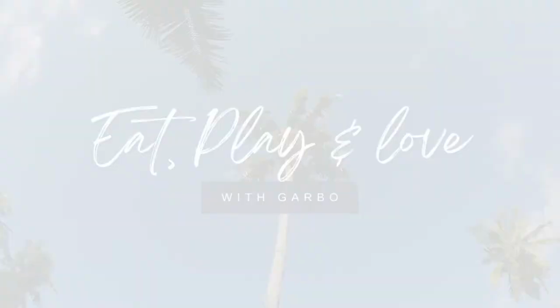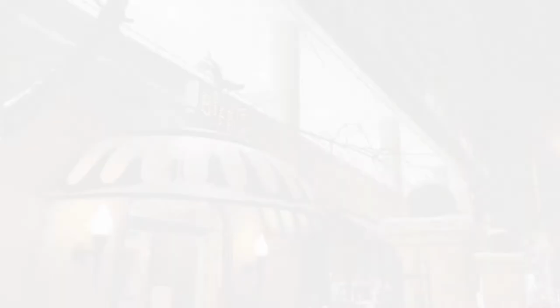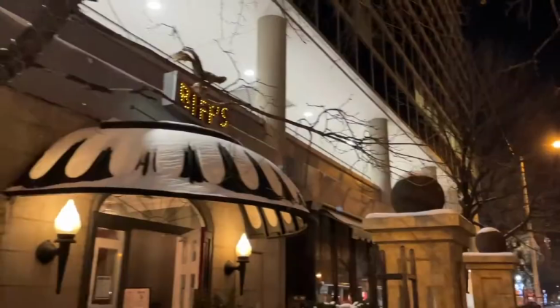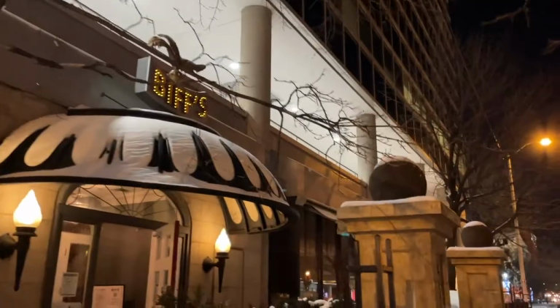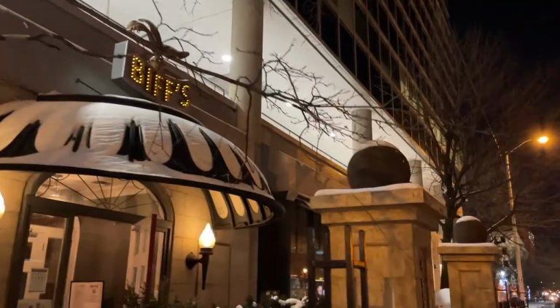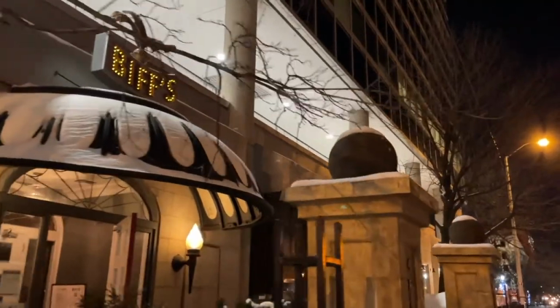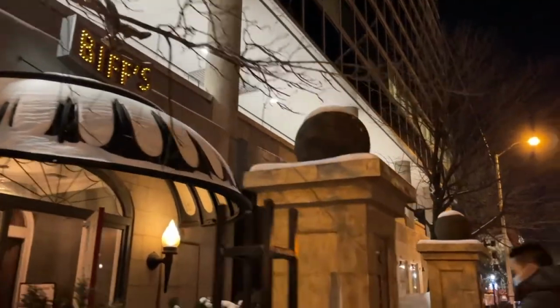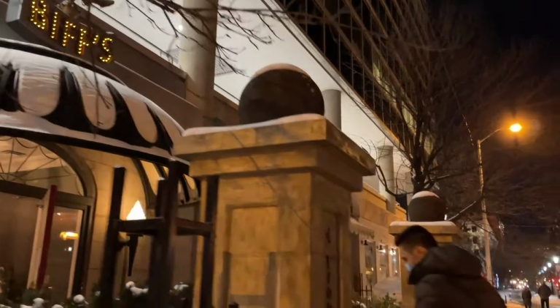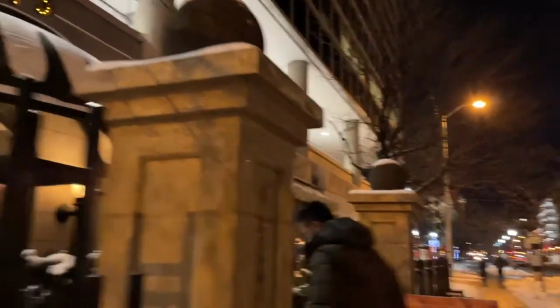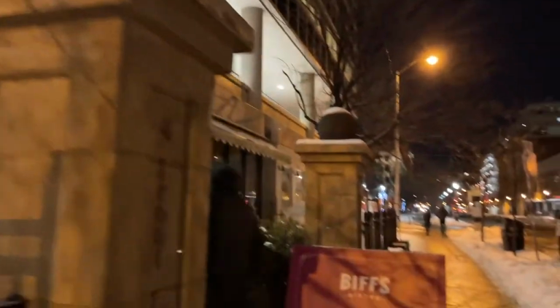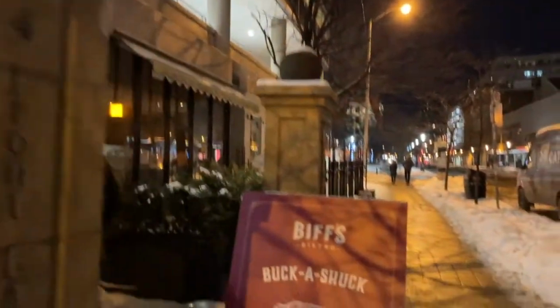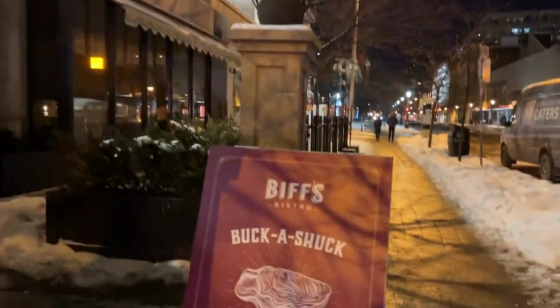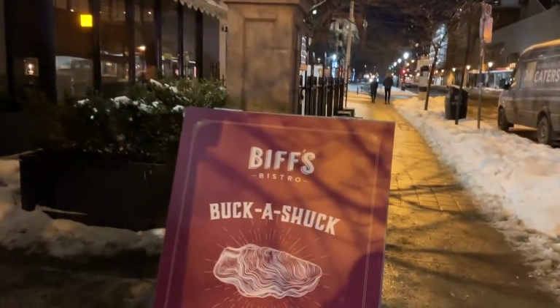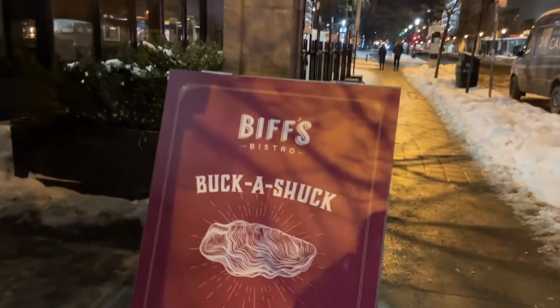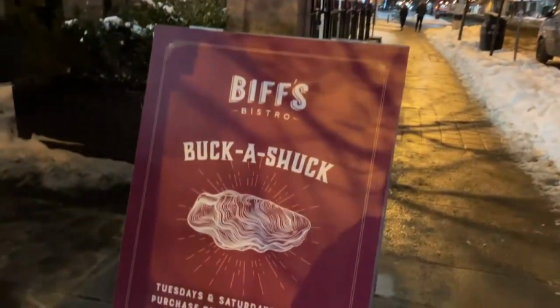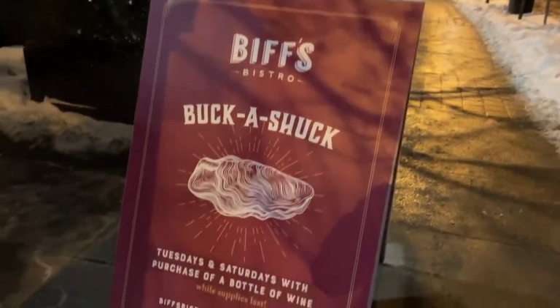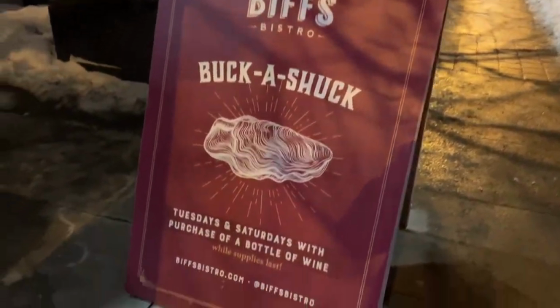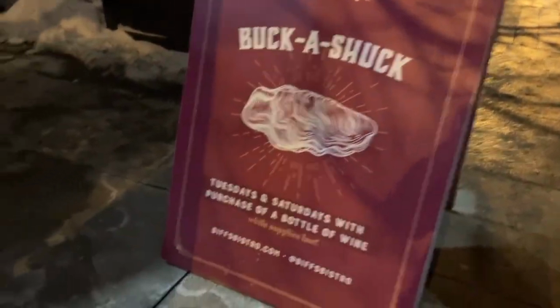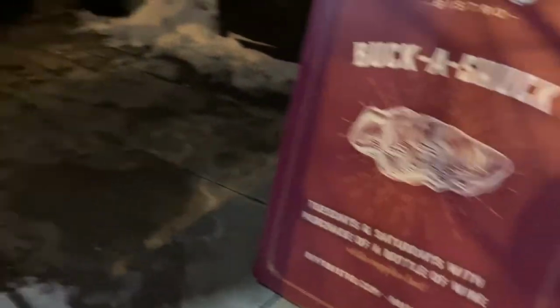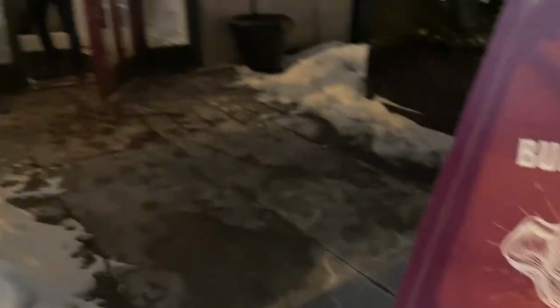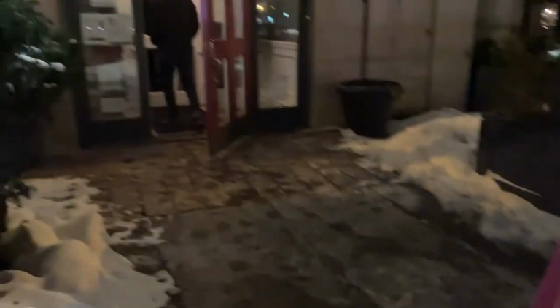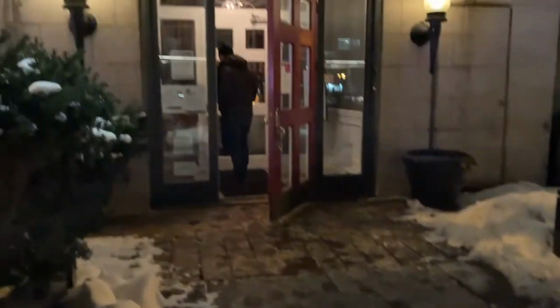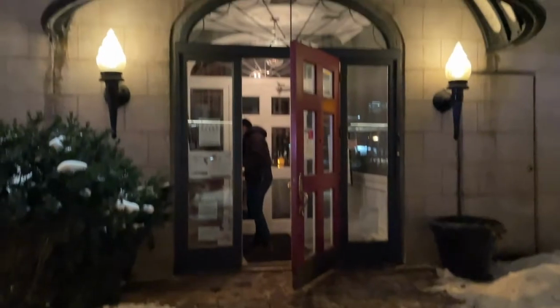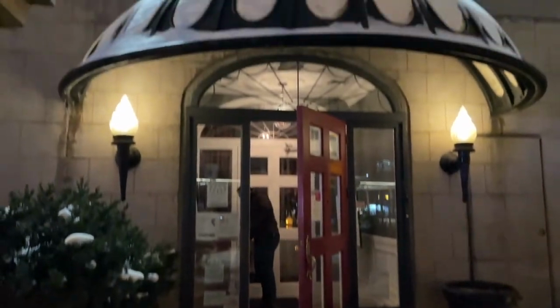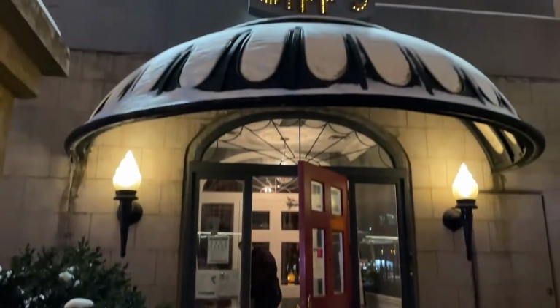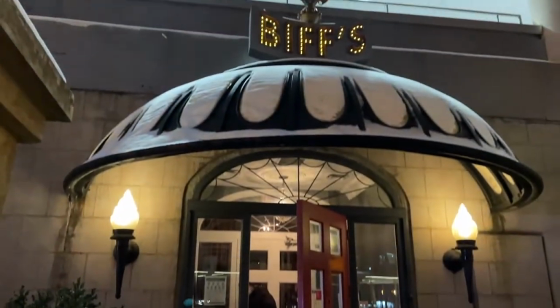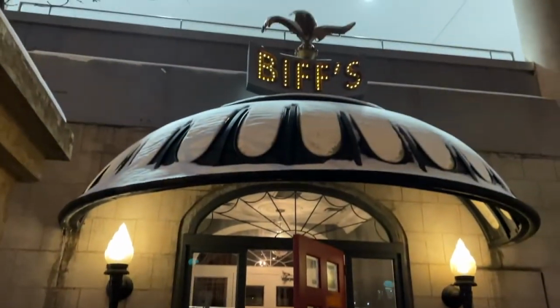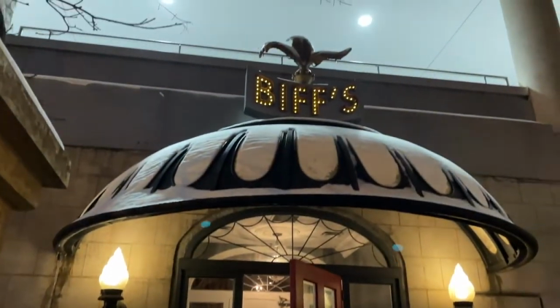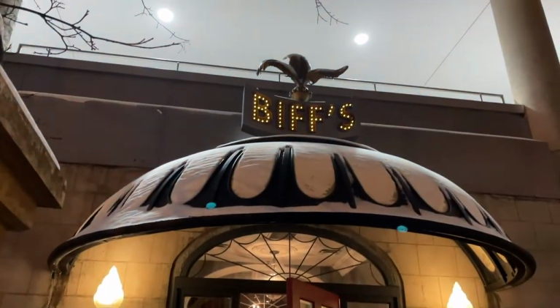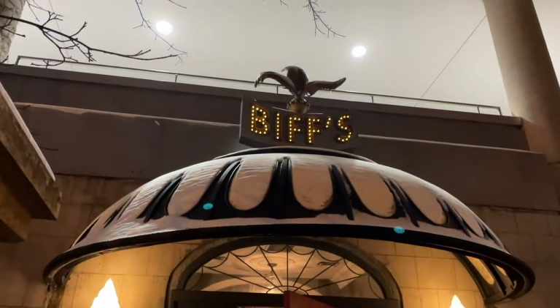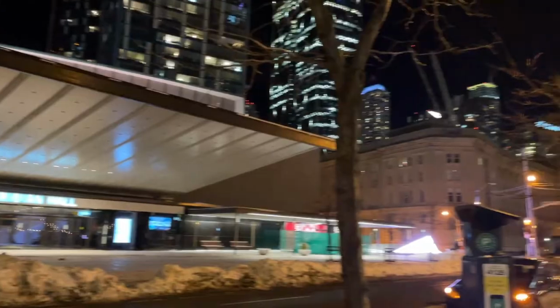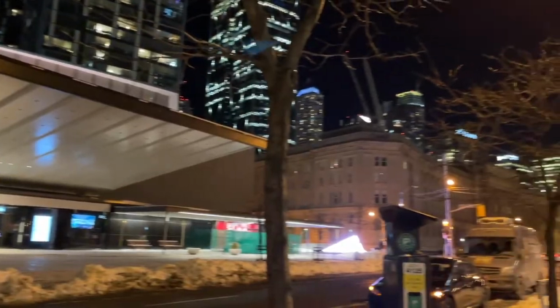Where are we eating today? Biff's Bistro is the place where 1930s Paris meets fresh London cool. This modern French bistro pays tribute to Old World cuisine and hospitality.